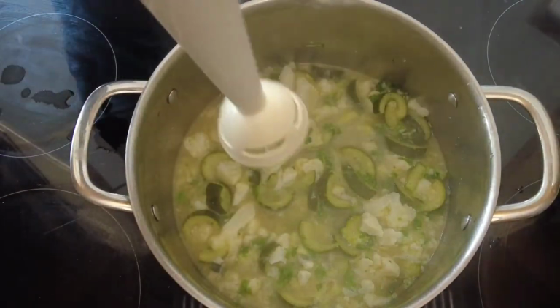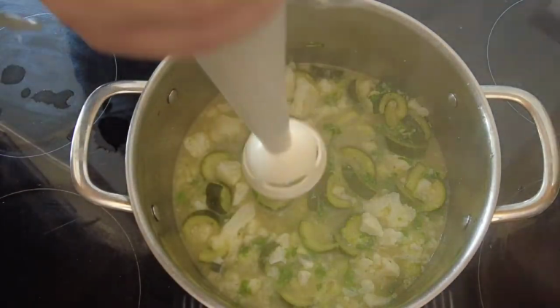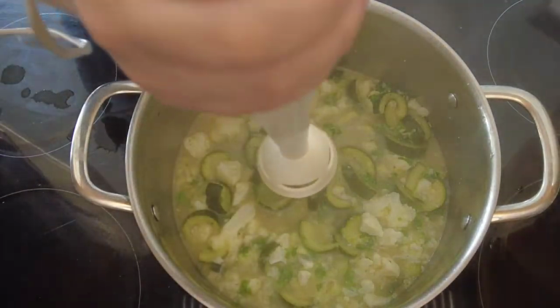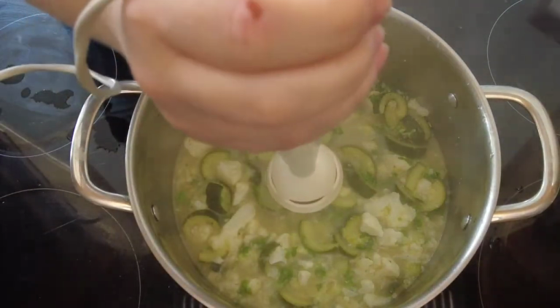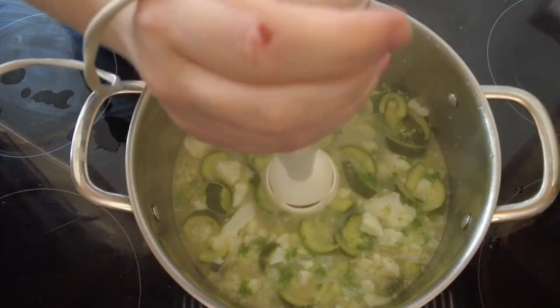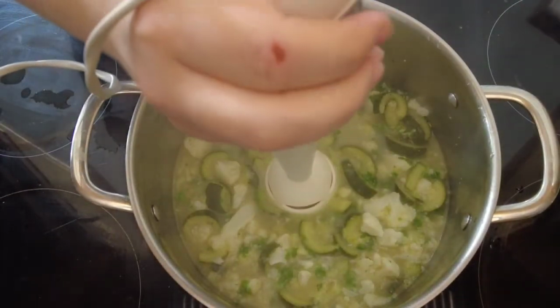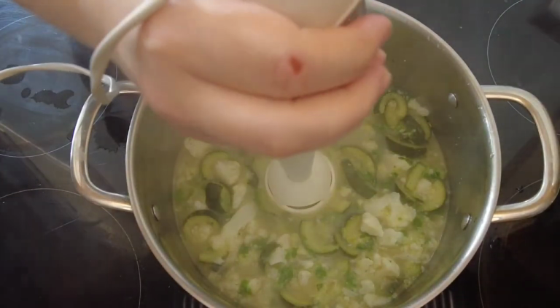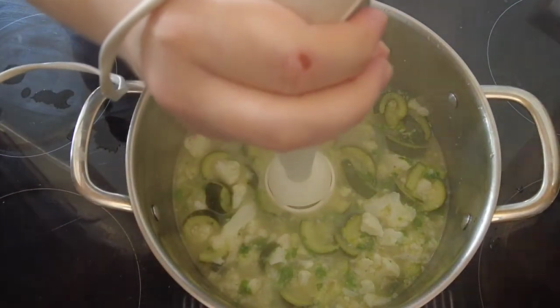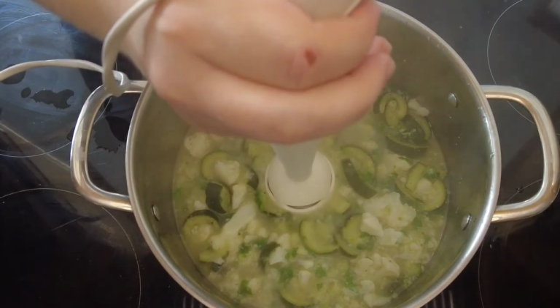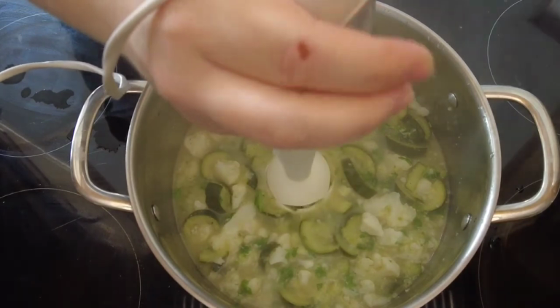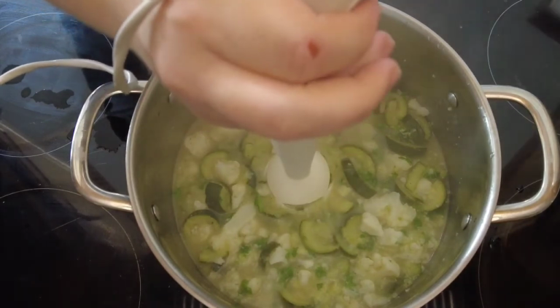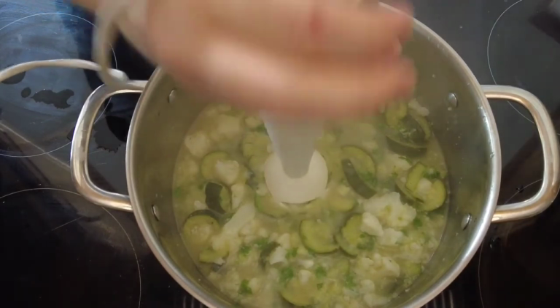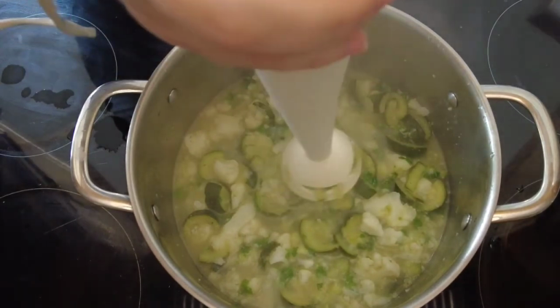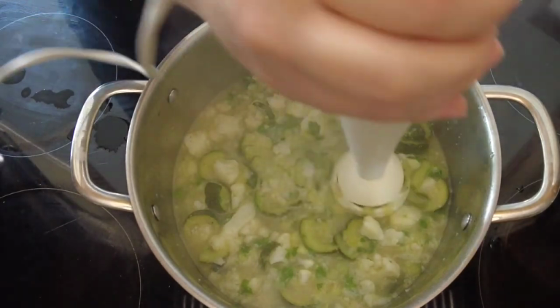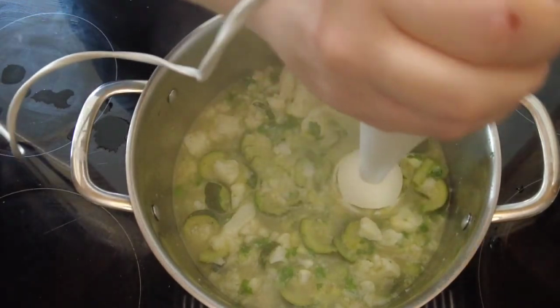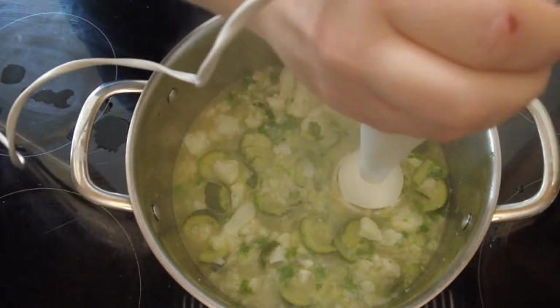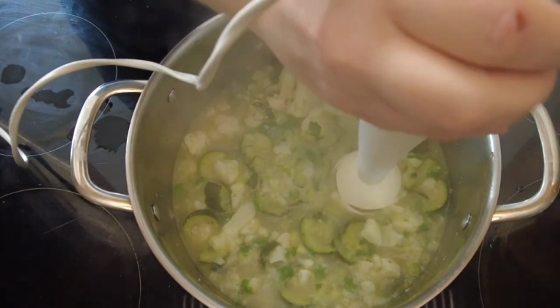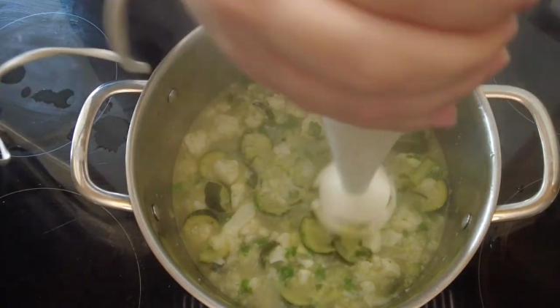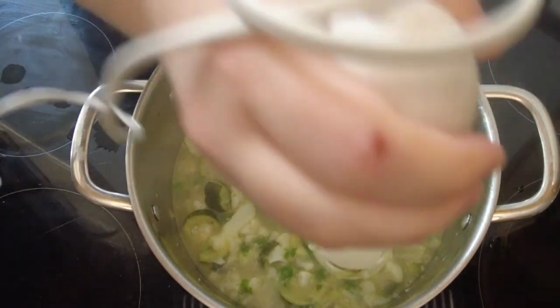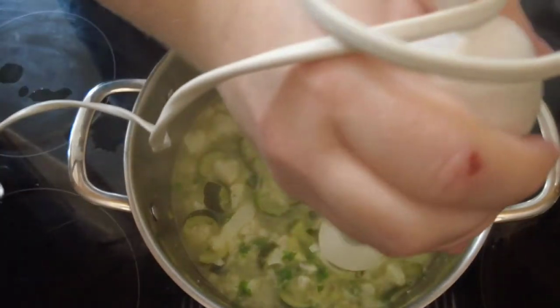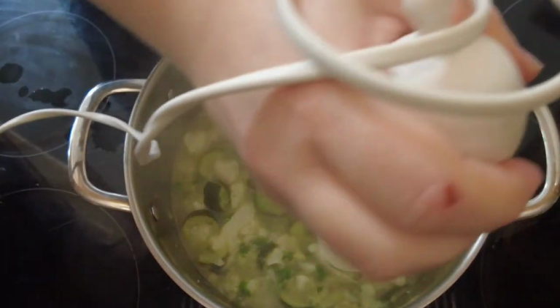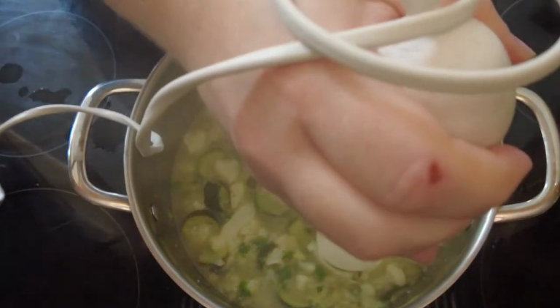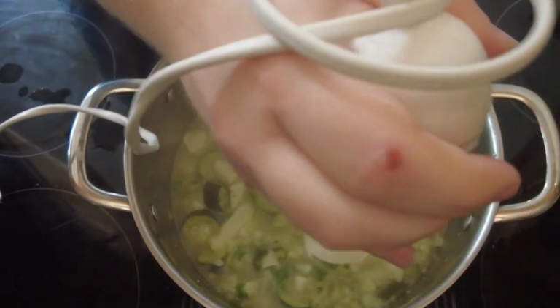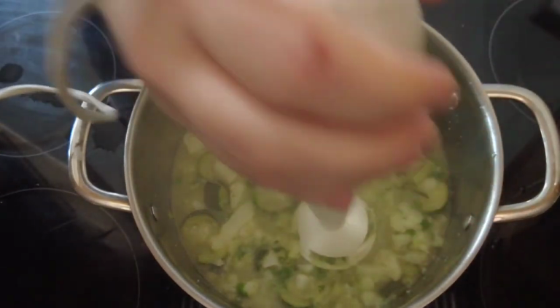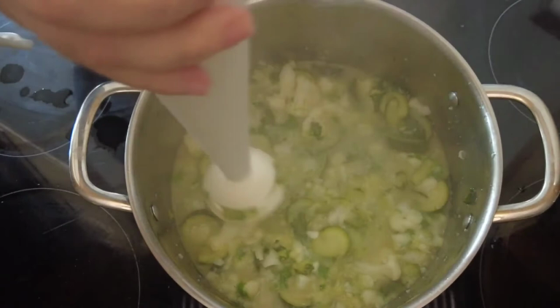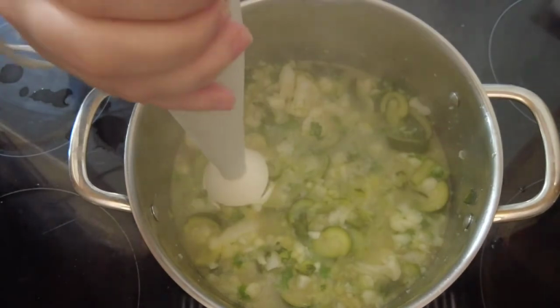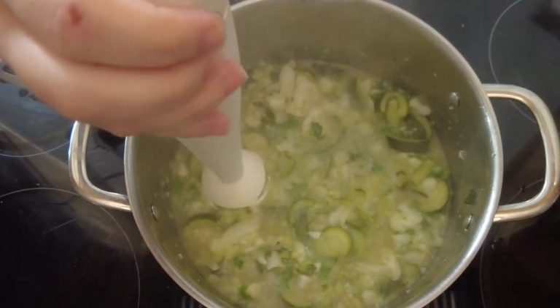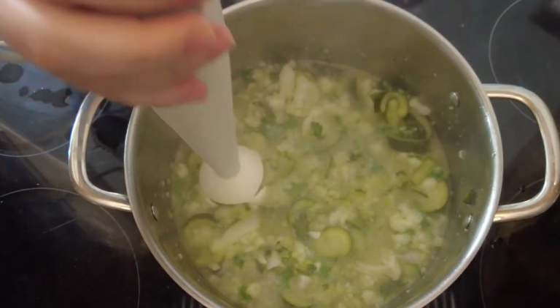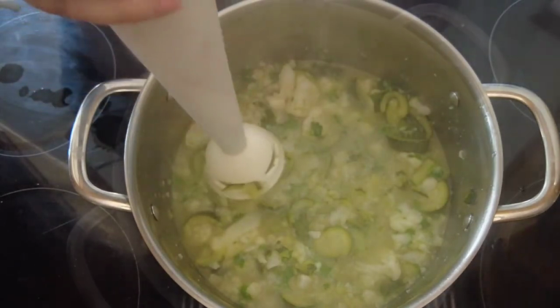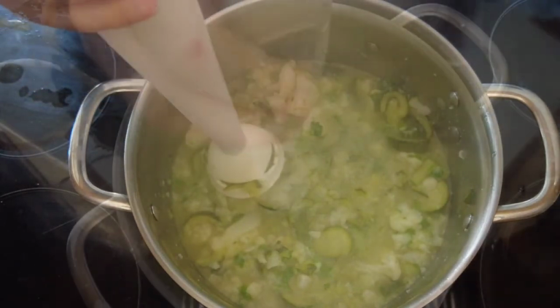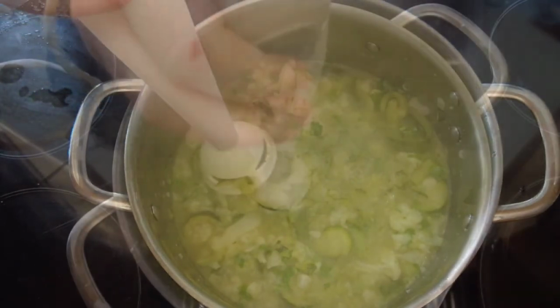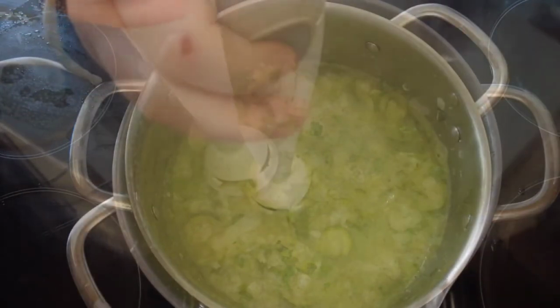We take our soup and a hand blender, pop the blender in and blend it until it's perfectly pureed. If you don't have a hand blender you can just use an ordinary household blender.